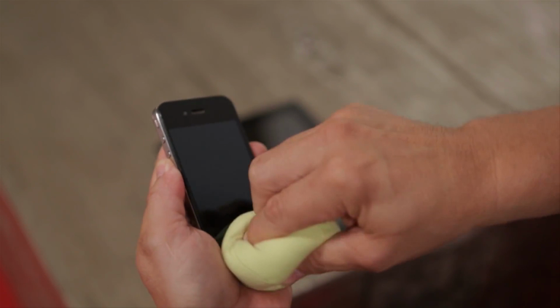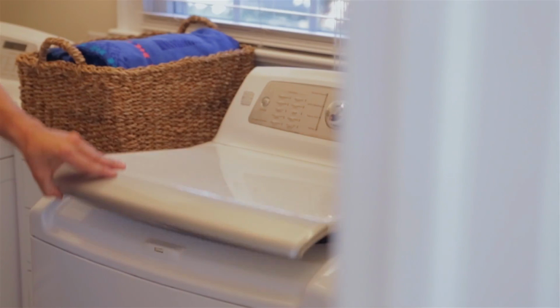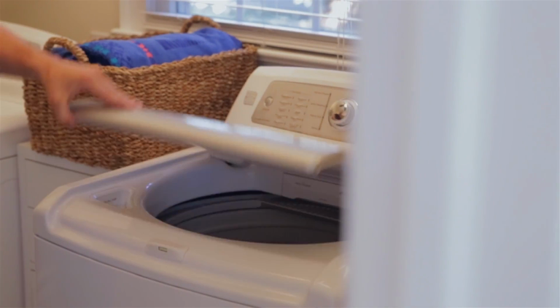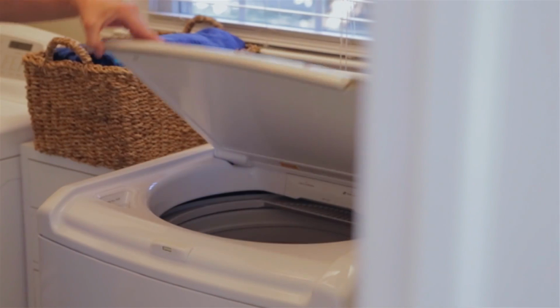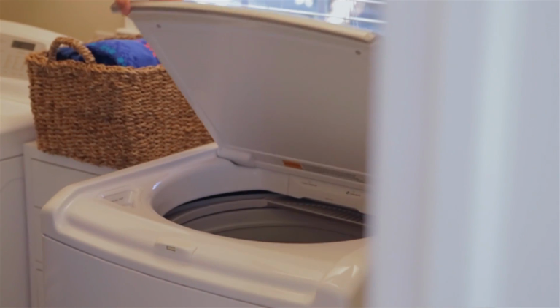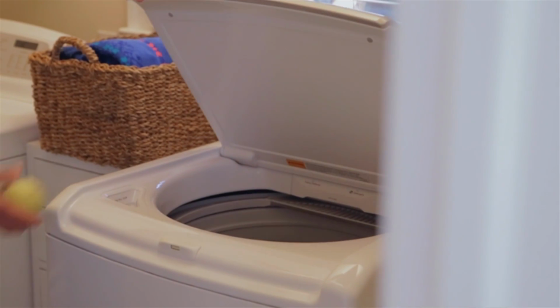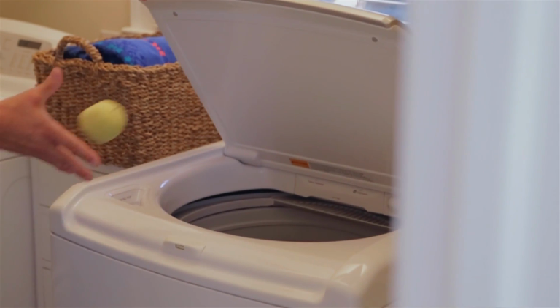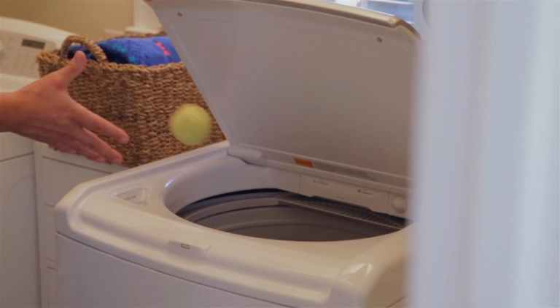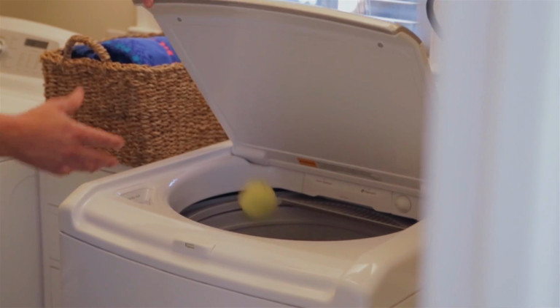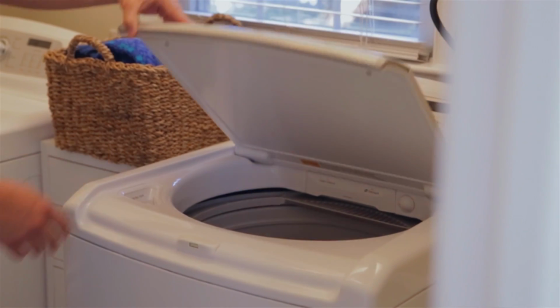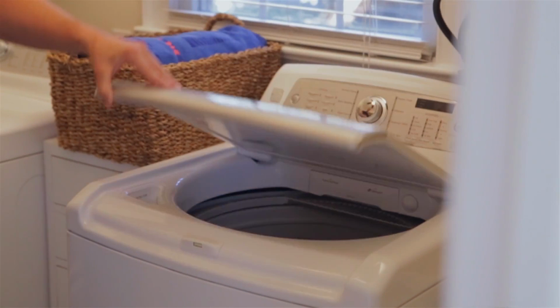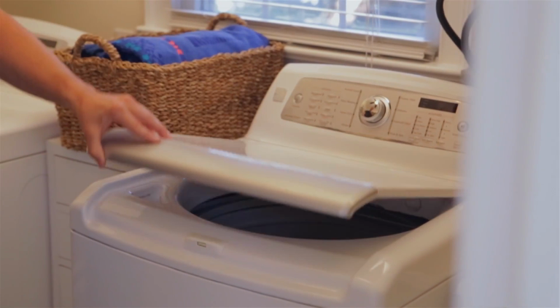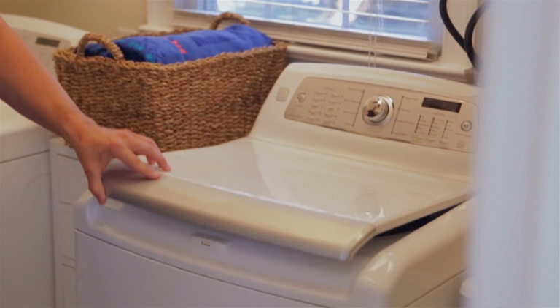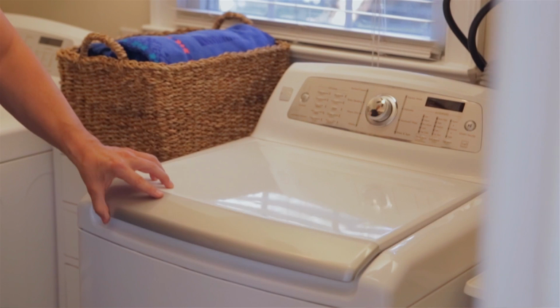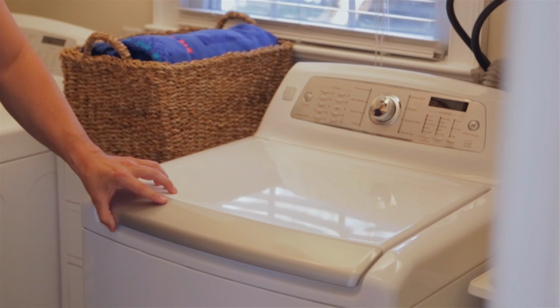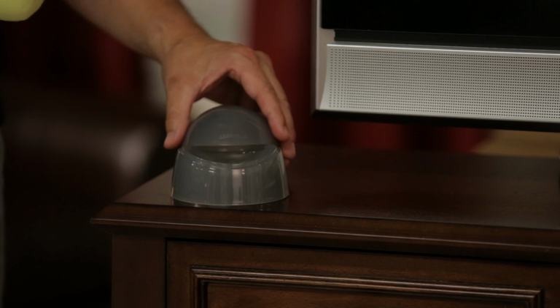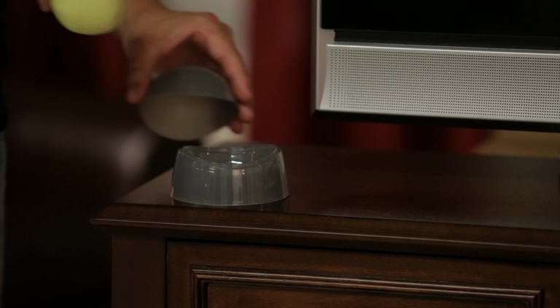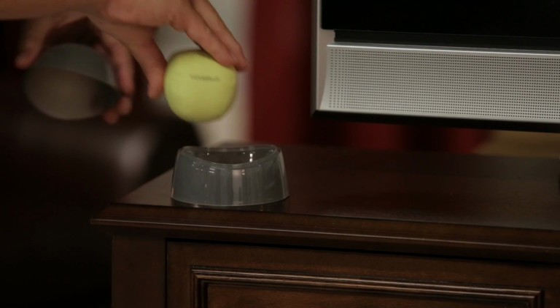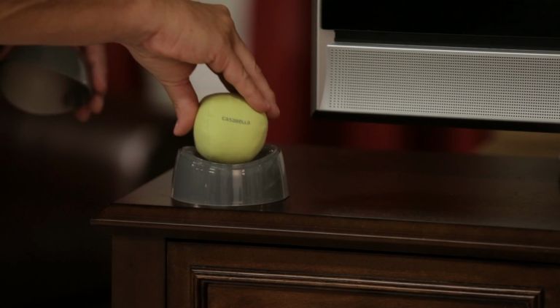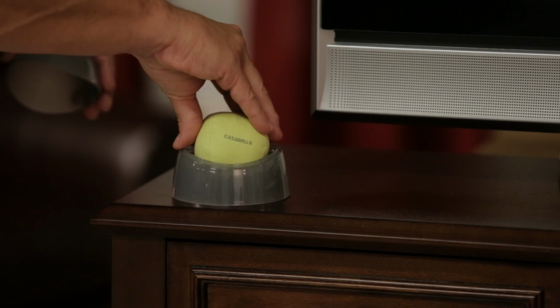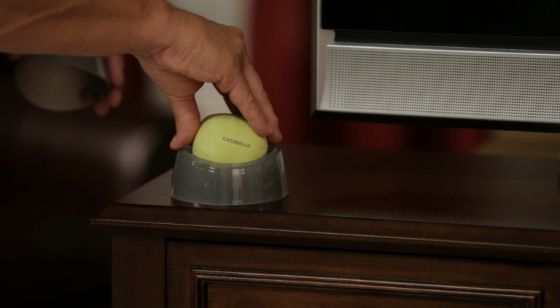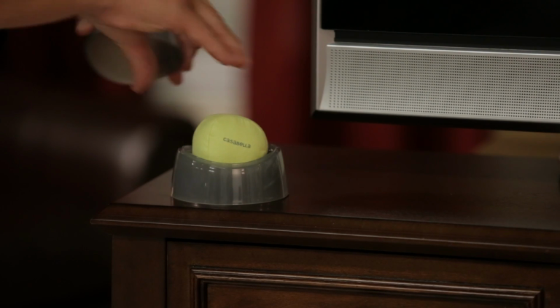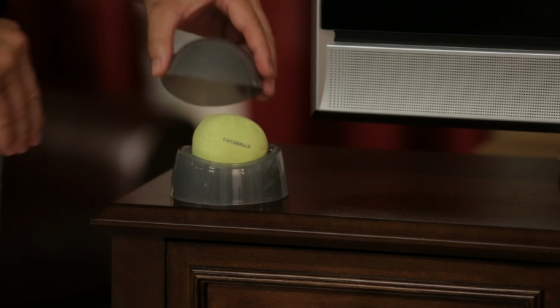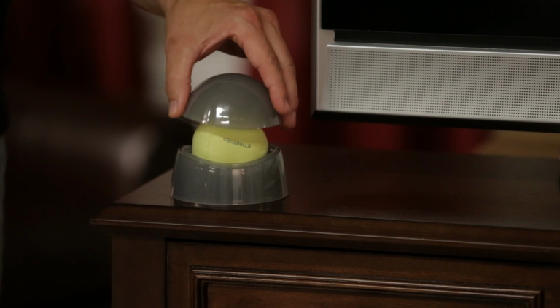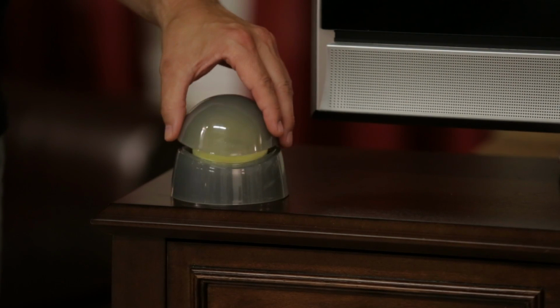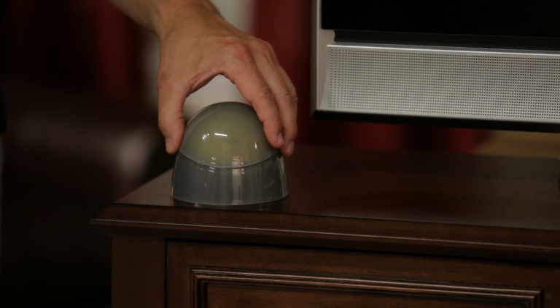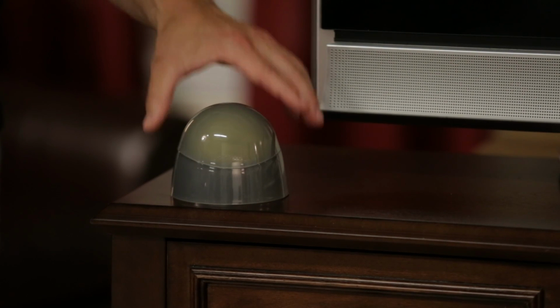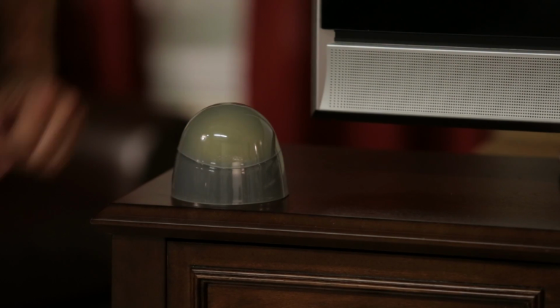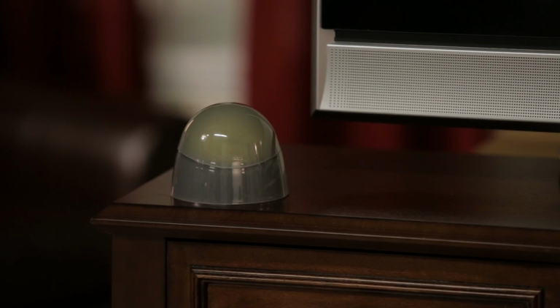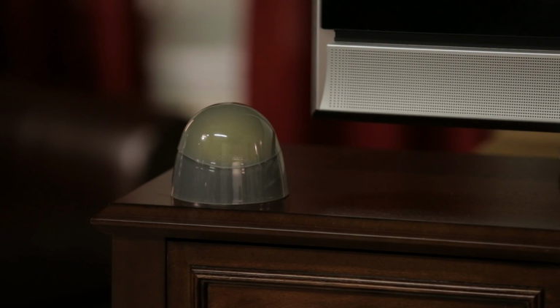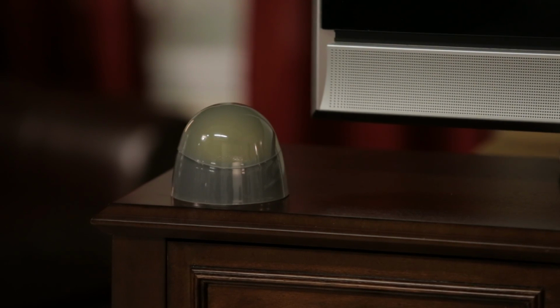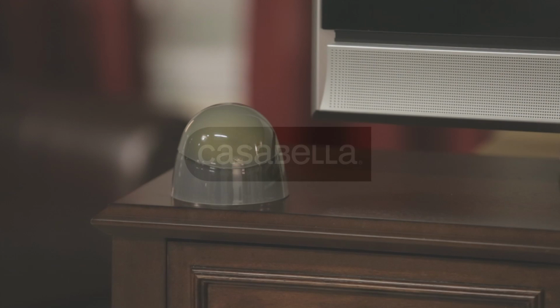To clean it, just toss it in the washing machine and let it air dry. Place it back in the cover for dust-free storage. Ready for action when you're ready to dust.